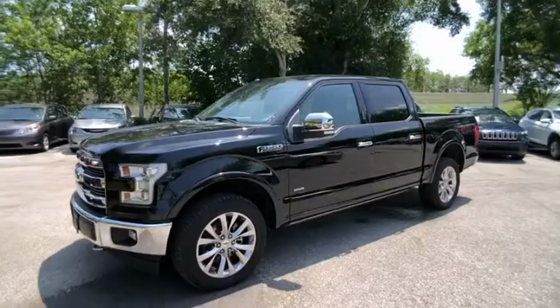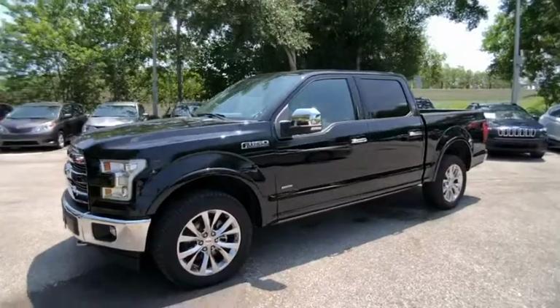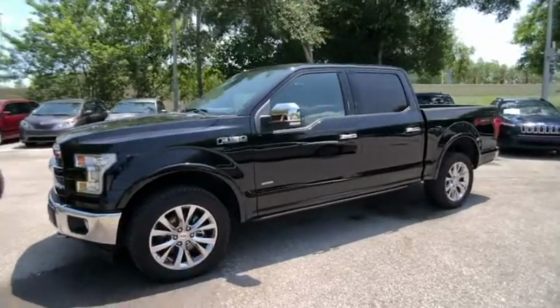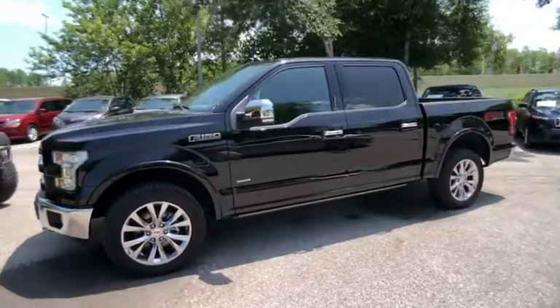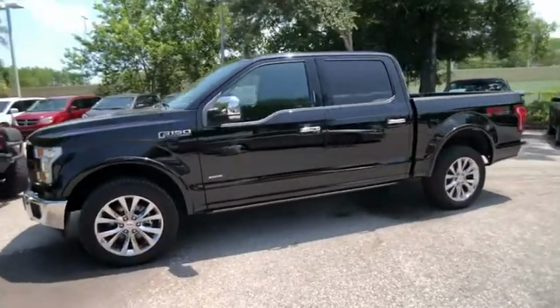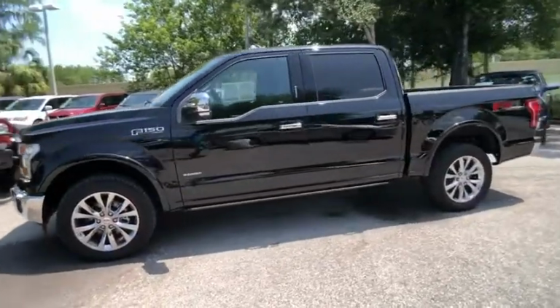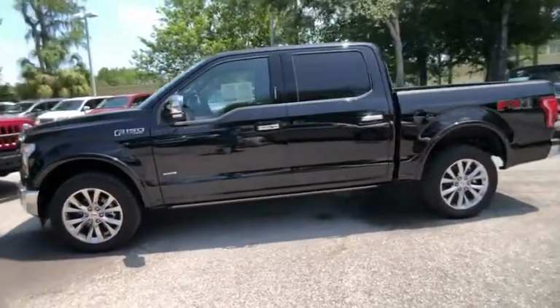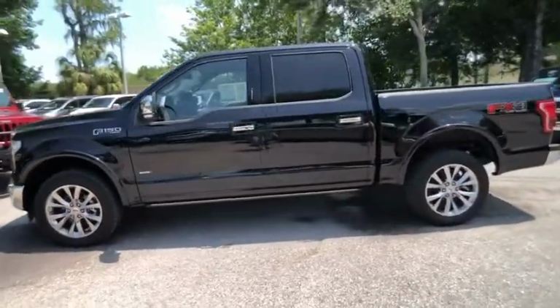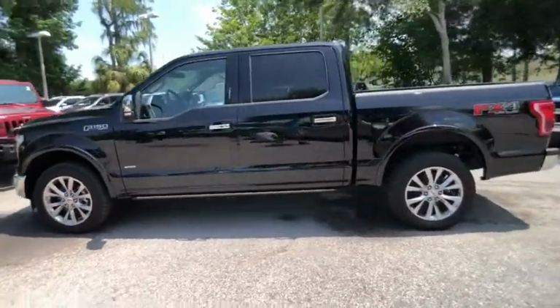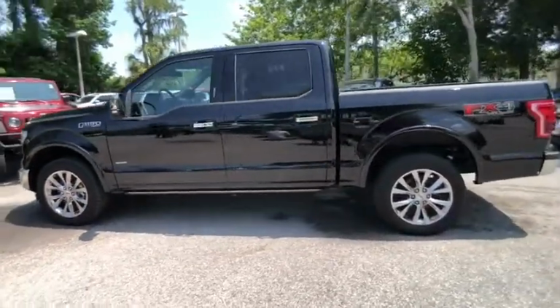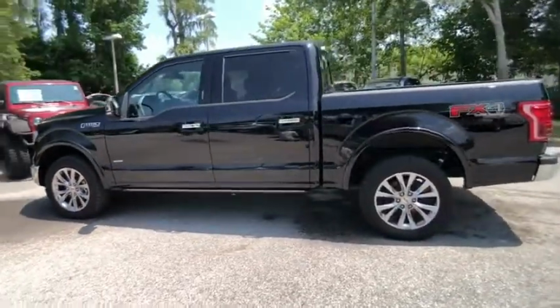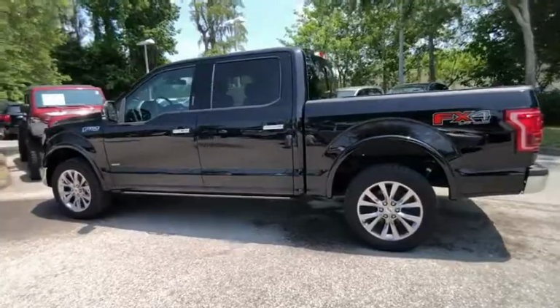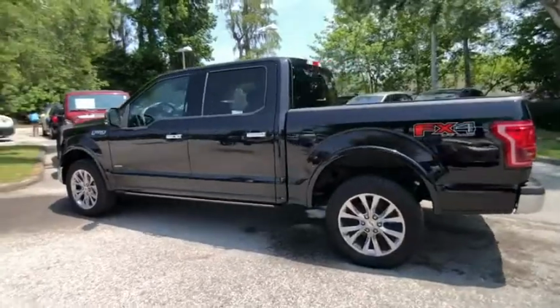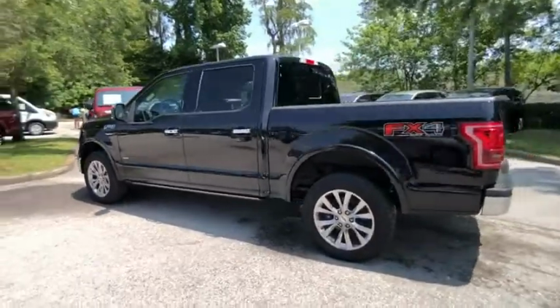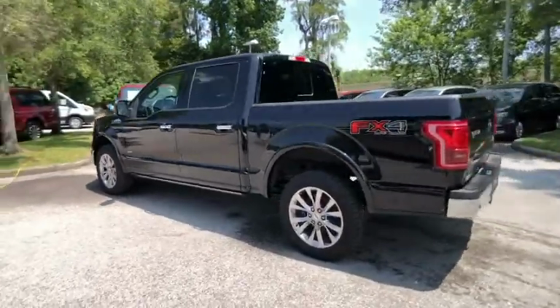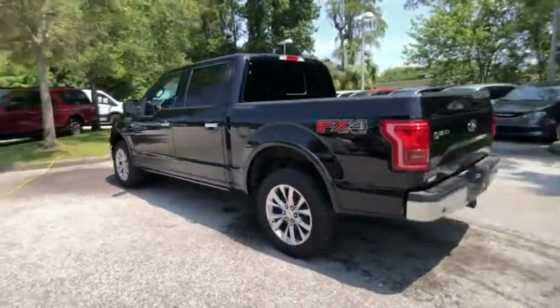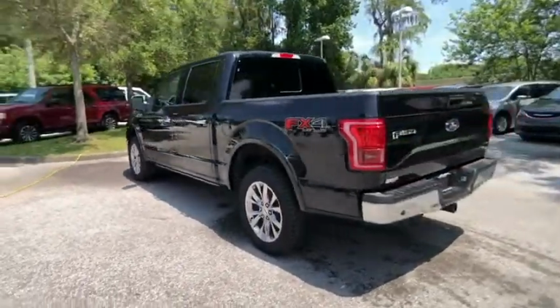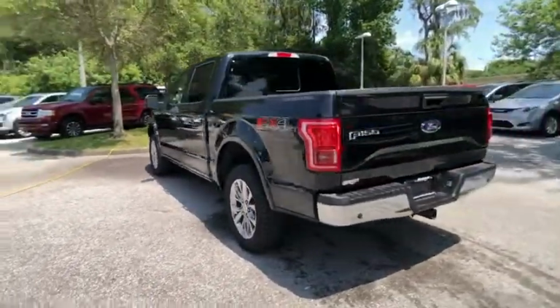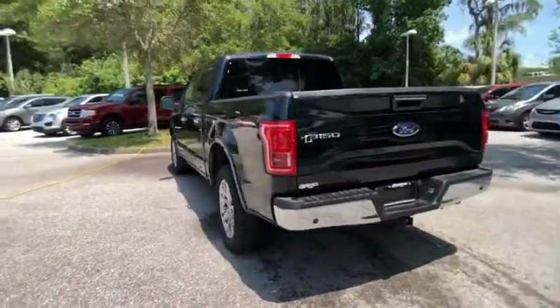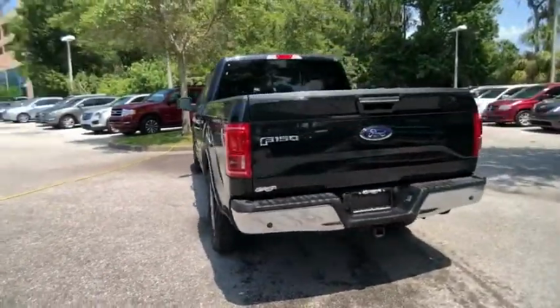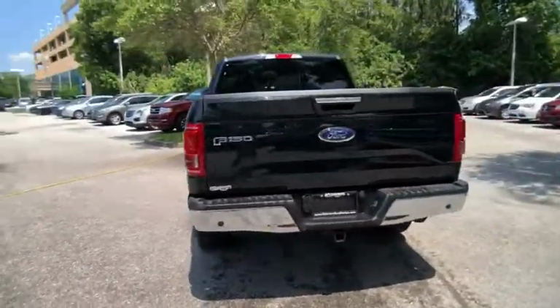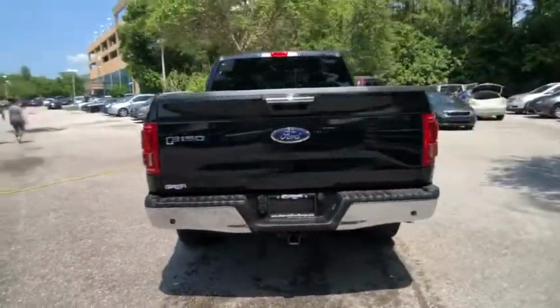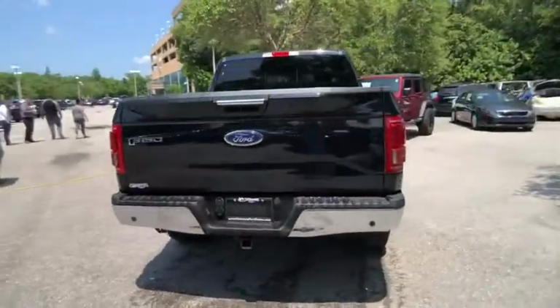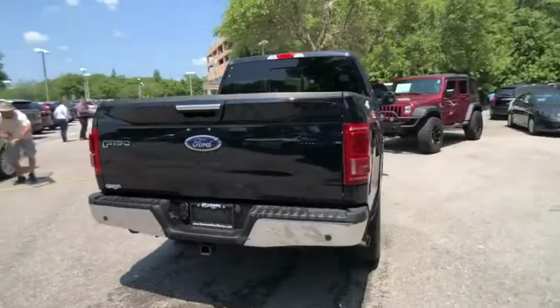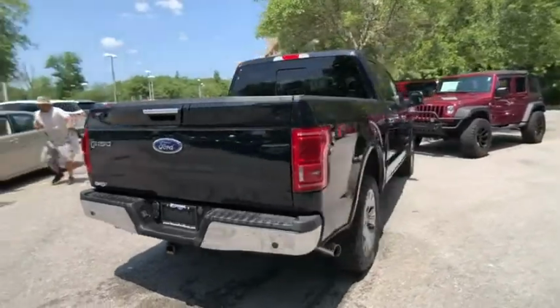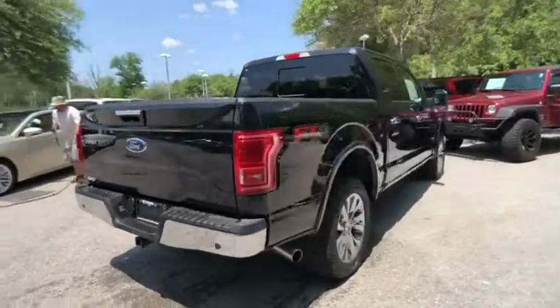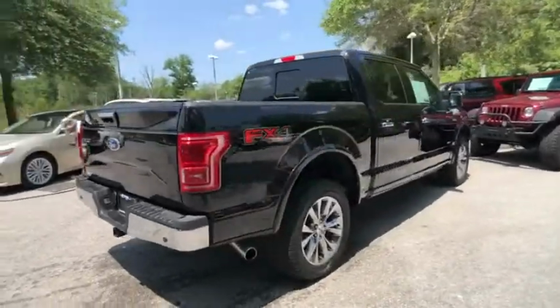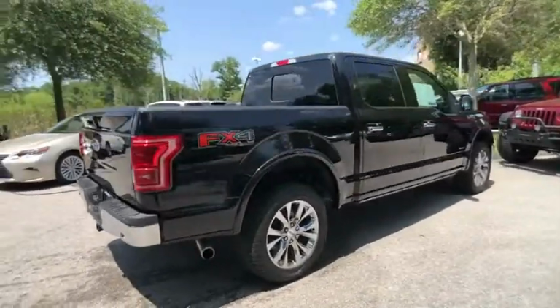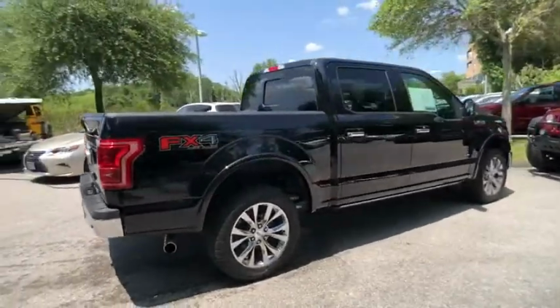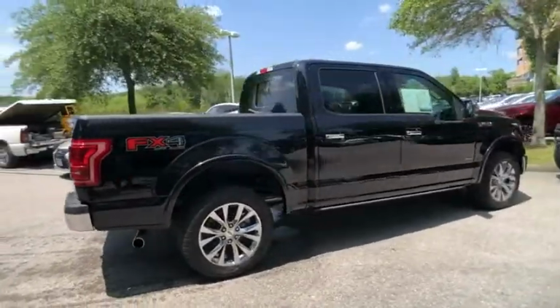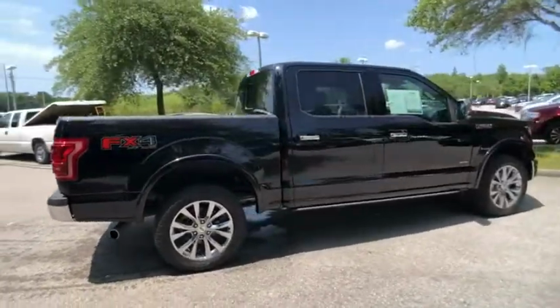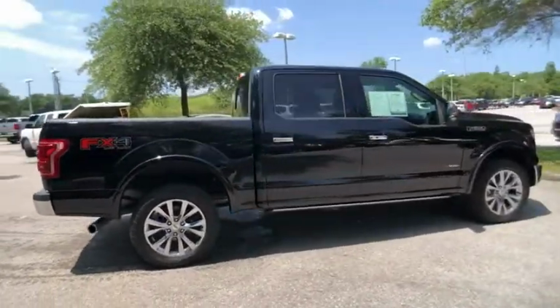Looking for the right vehicle? Check out the 2017 F-150. A Ford F-150 knows how to handle any situation. It's built to follow orders, no whining, and is priced below $45,000.